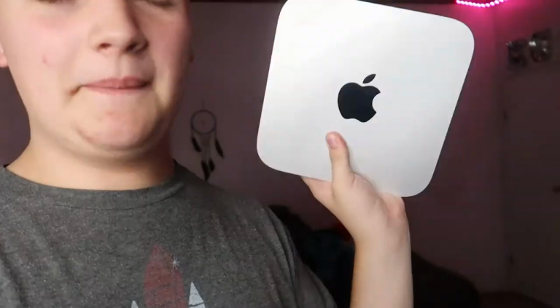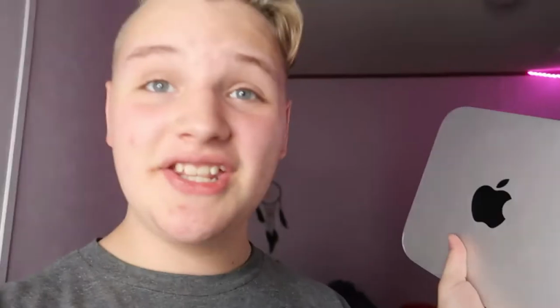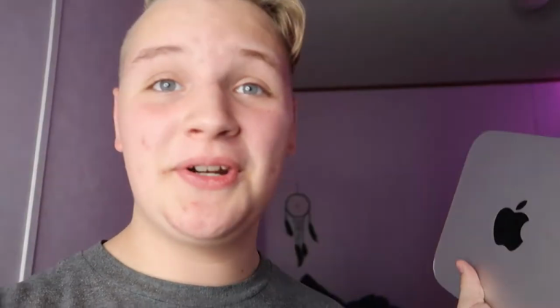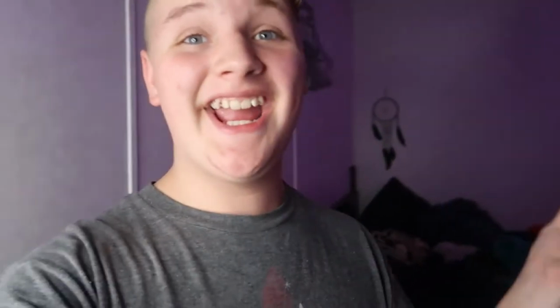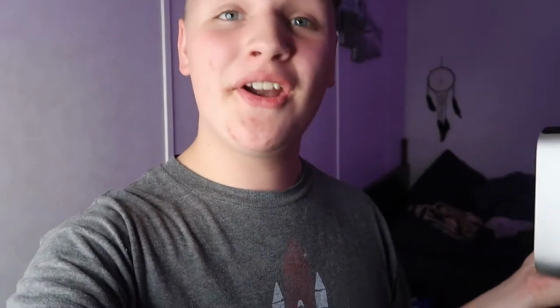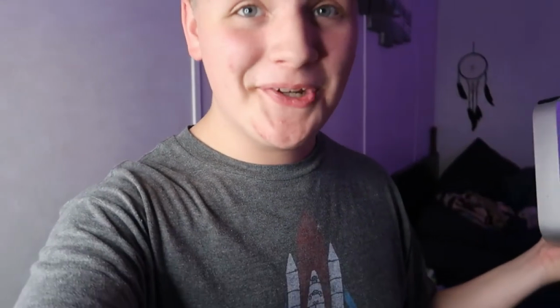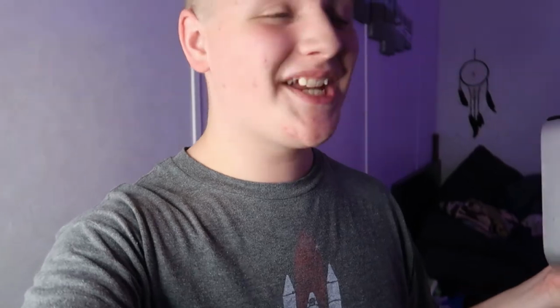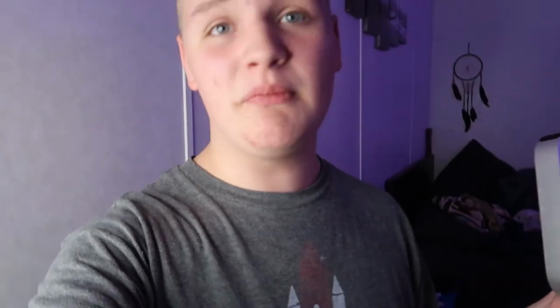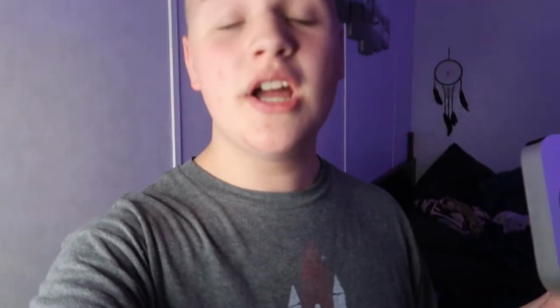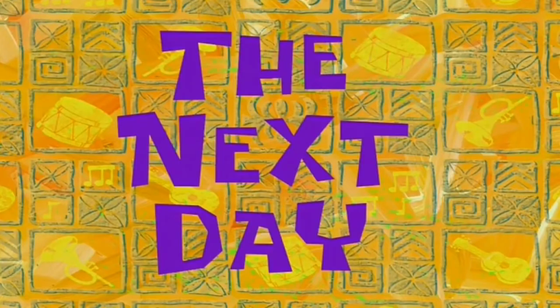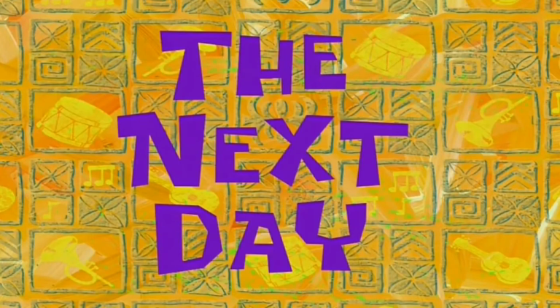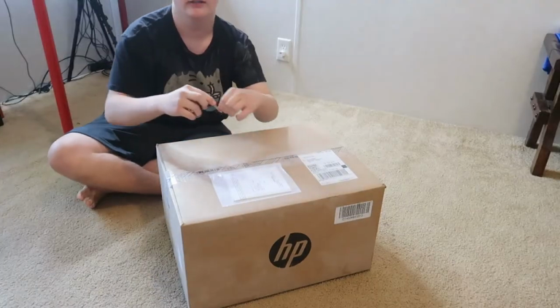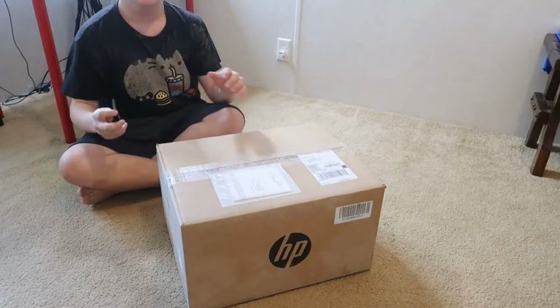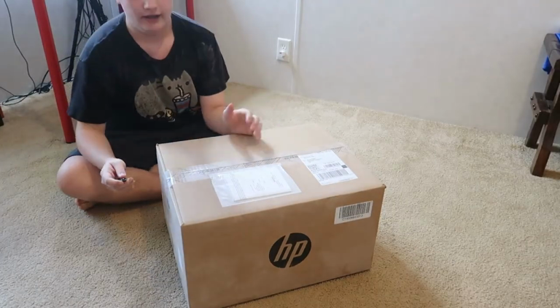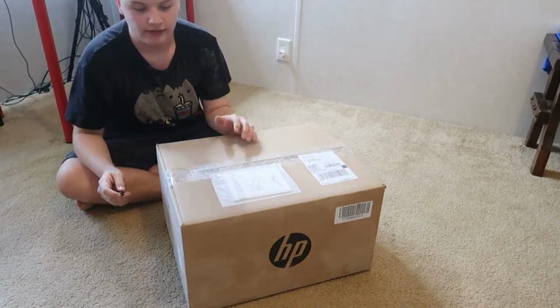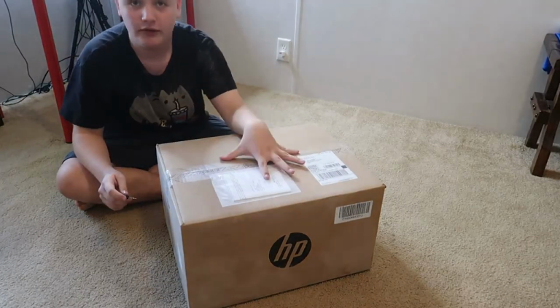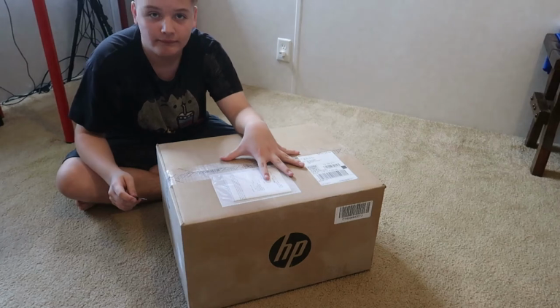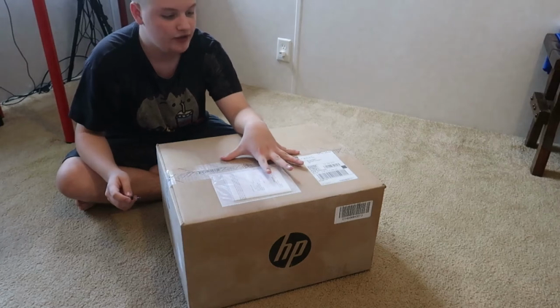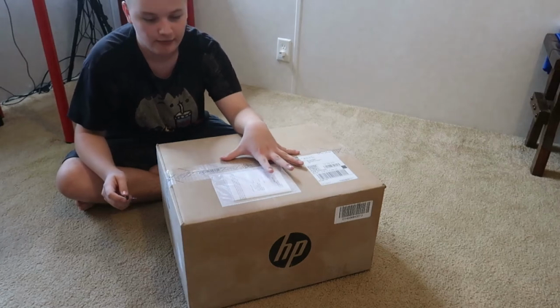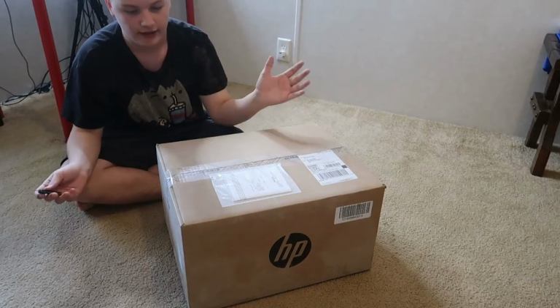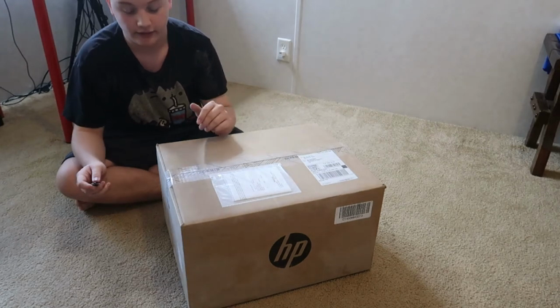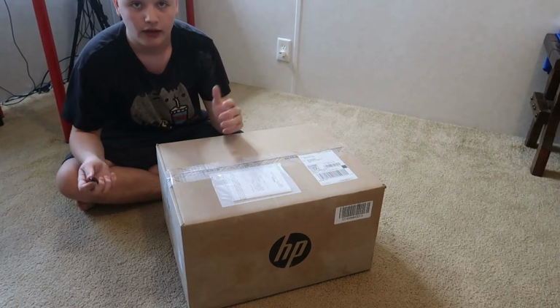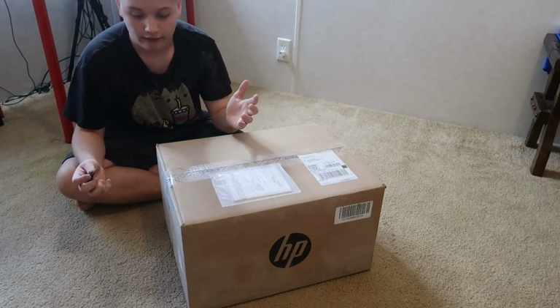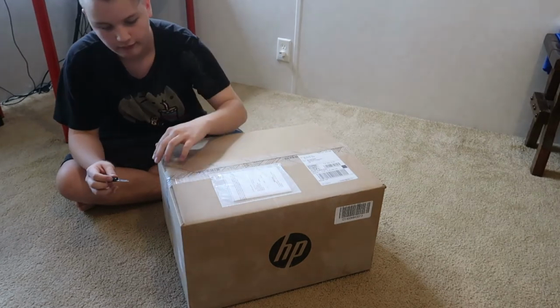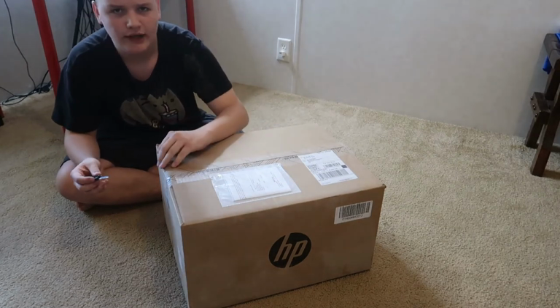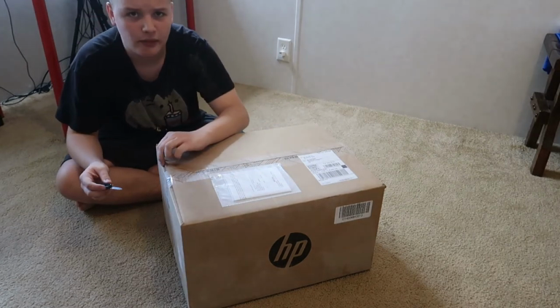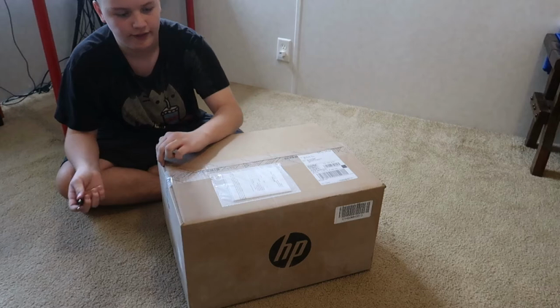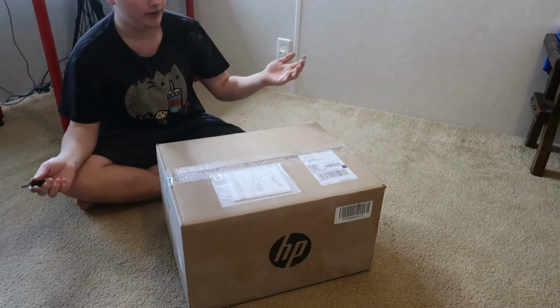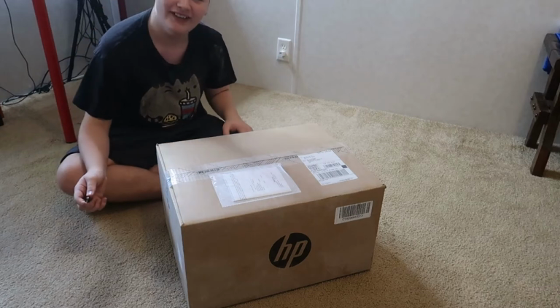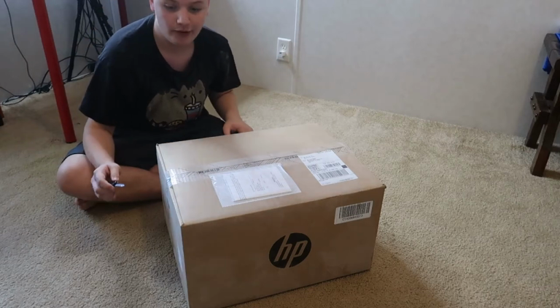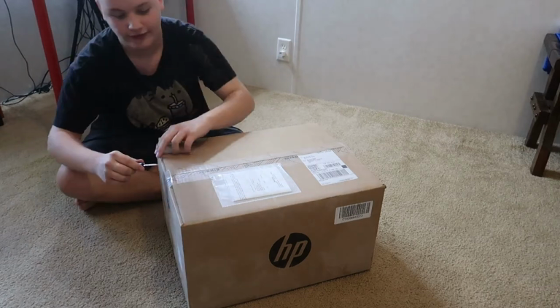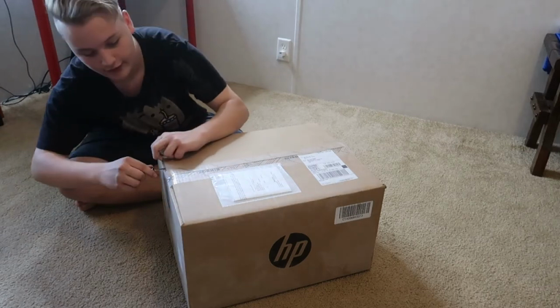So I'm getting rid of this computer. I bought a new computer that's coming in tomorrow — the next day. This is my new computer. Just came in, and I've waited like a couple of days for this, but I'm pretty excited to open it. So let's go ahead and do that.